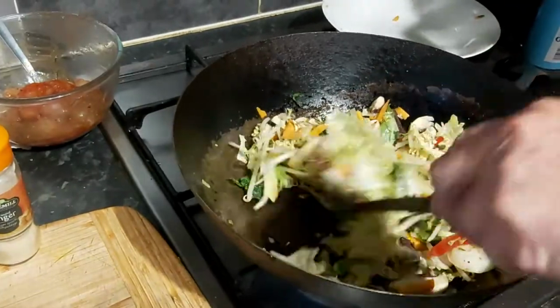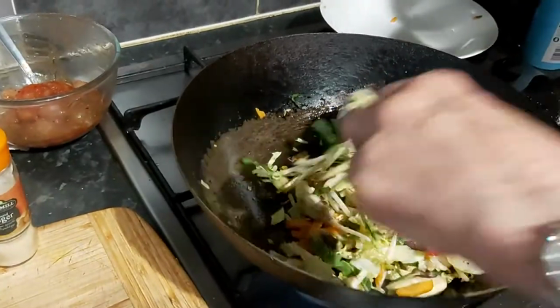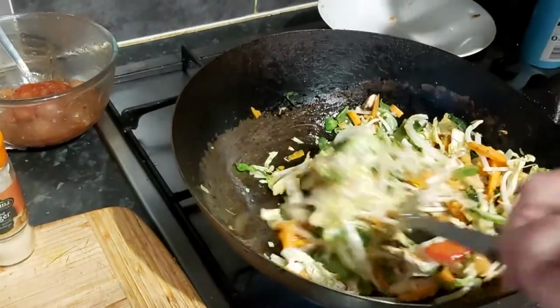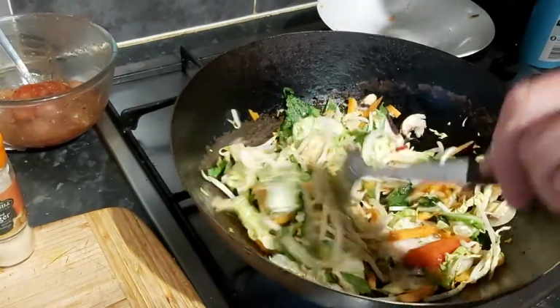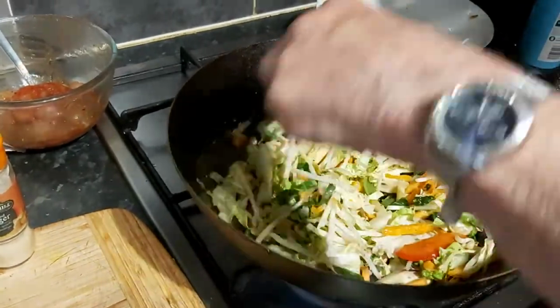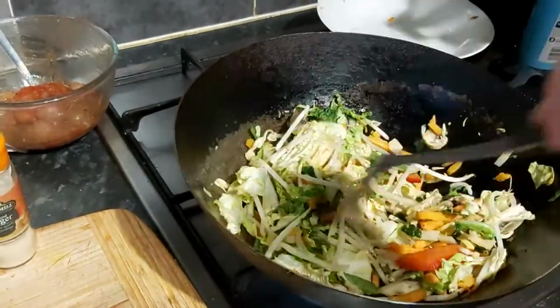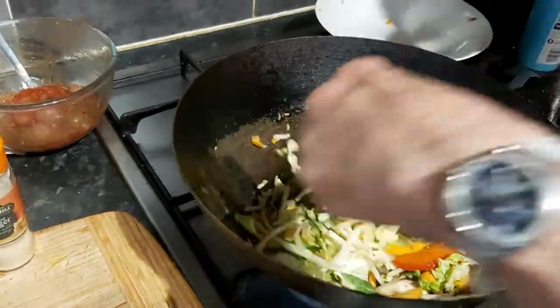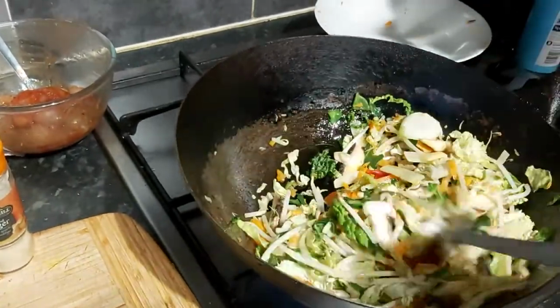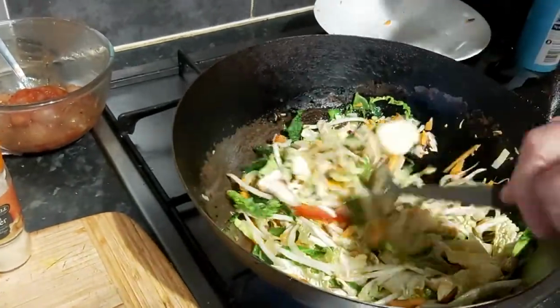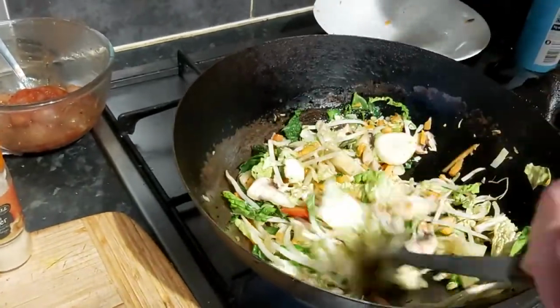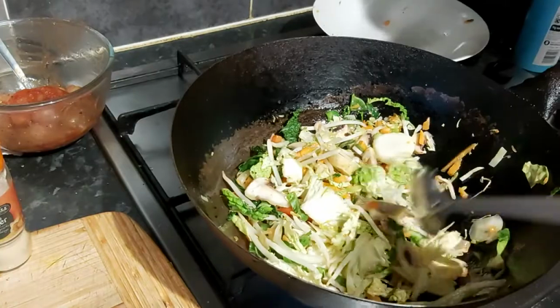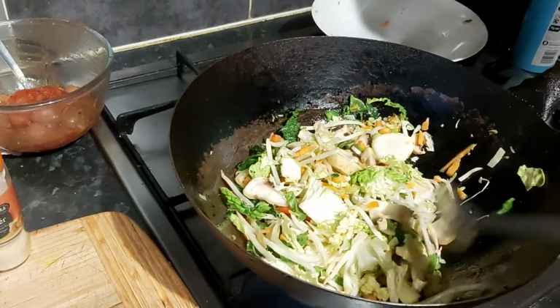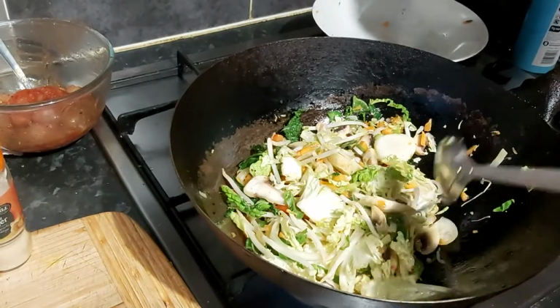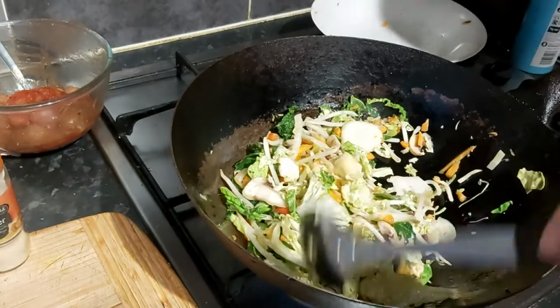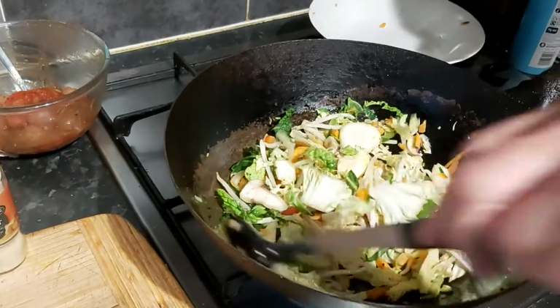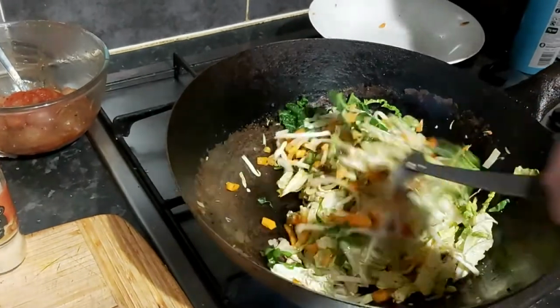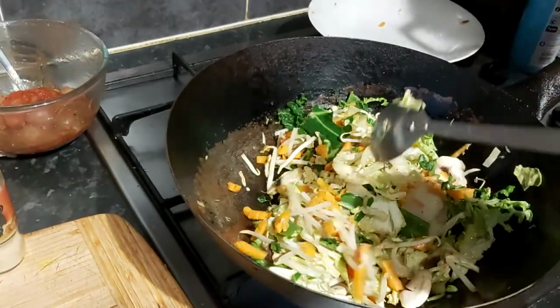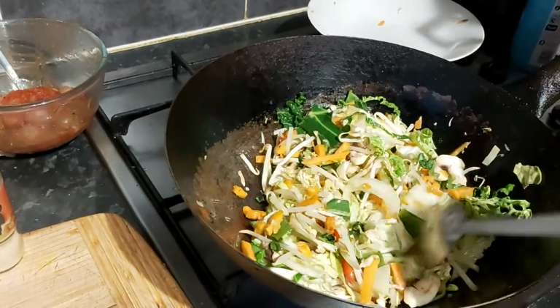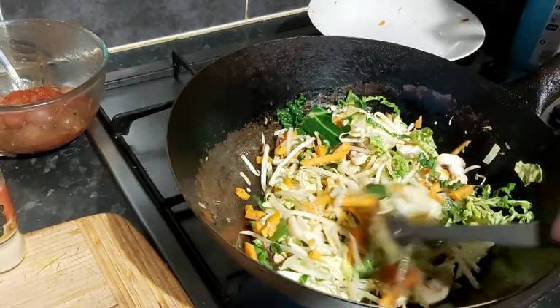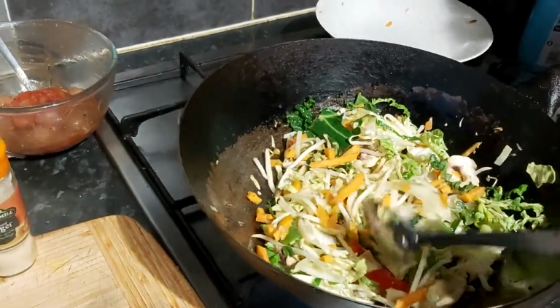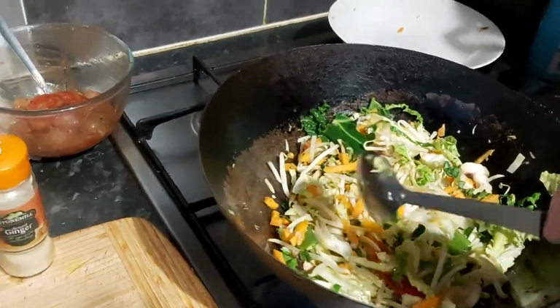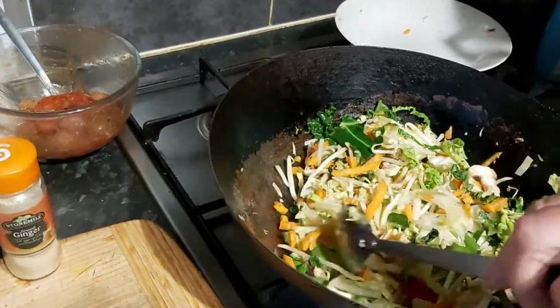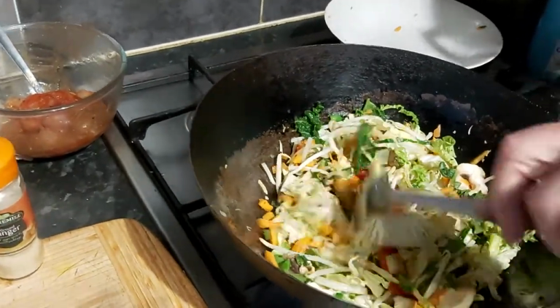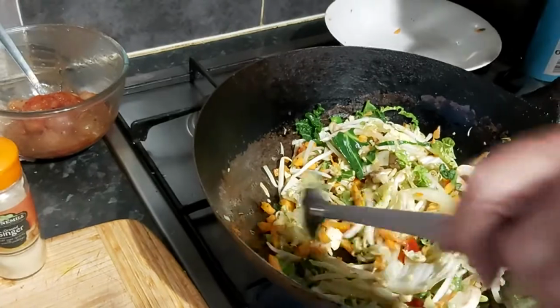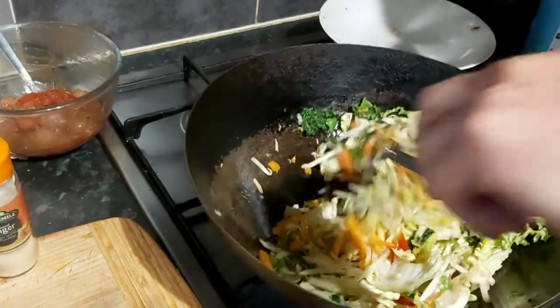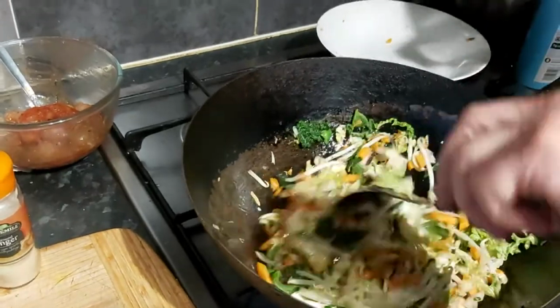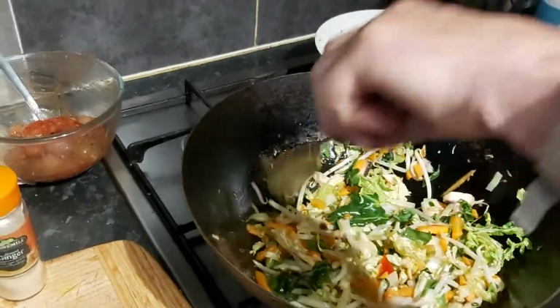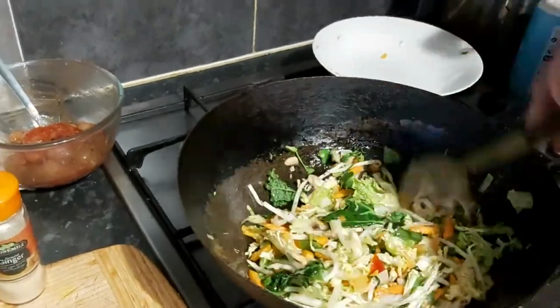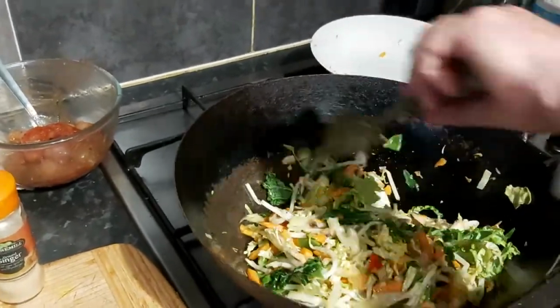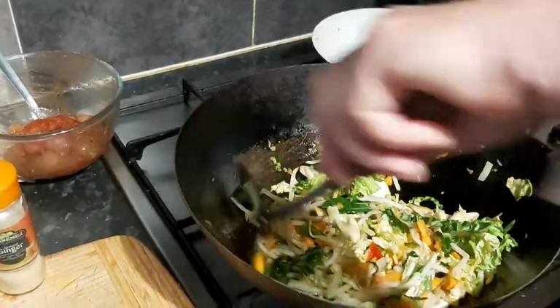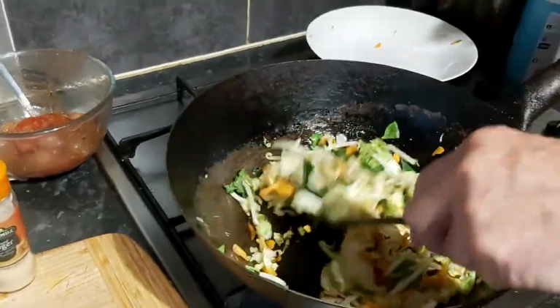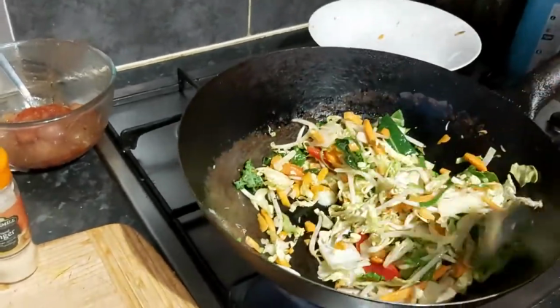This is going to take a few minutes to cook through, so maybe you want to leave me and come back in a minute or two — I'd like to pause for a while.